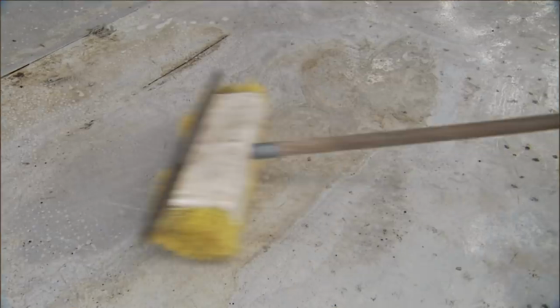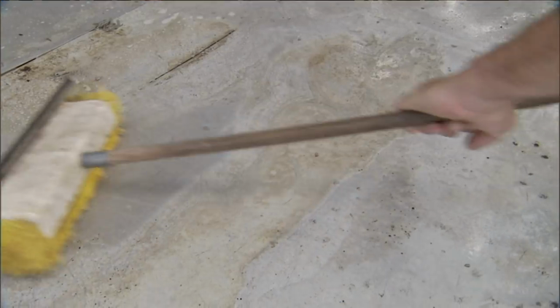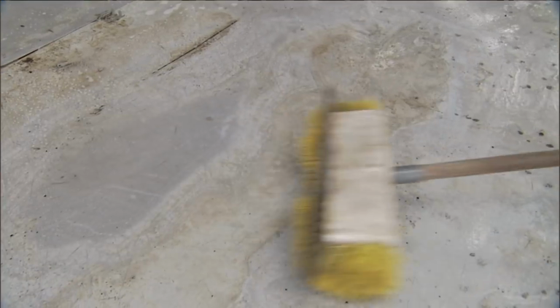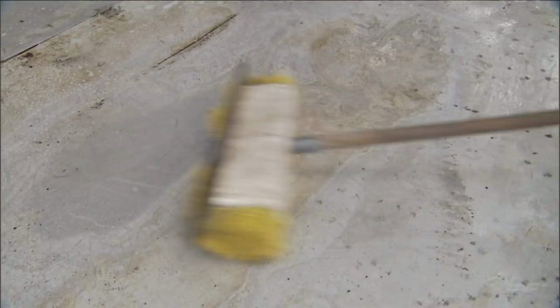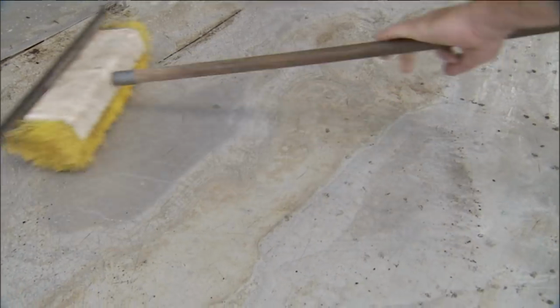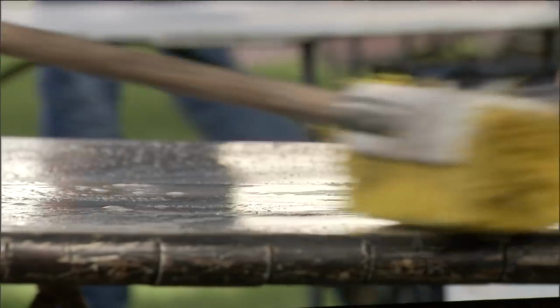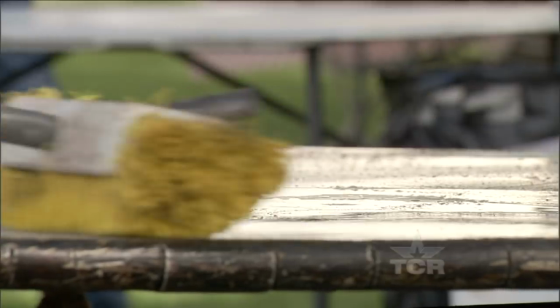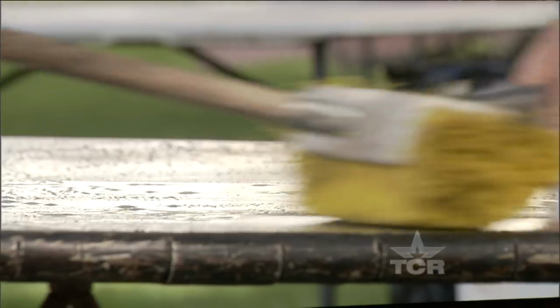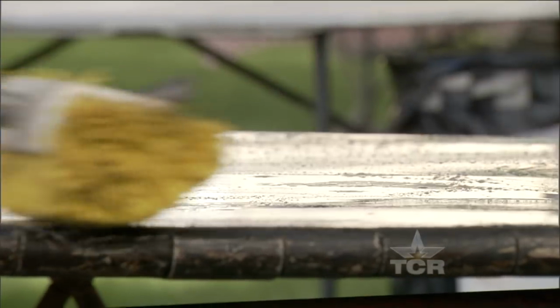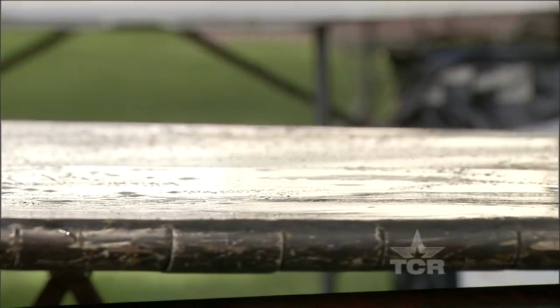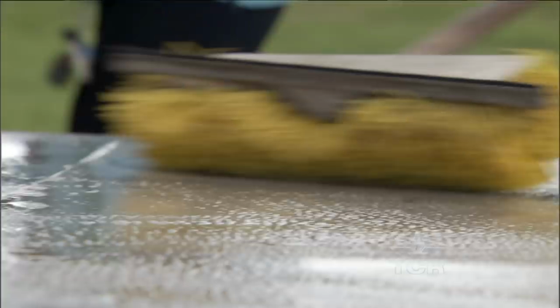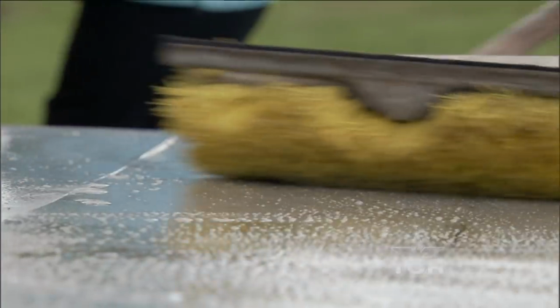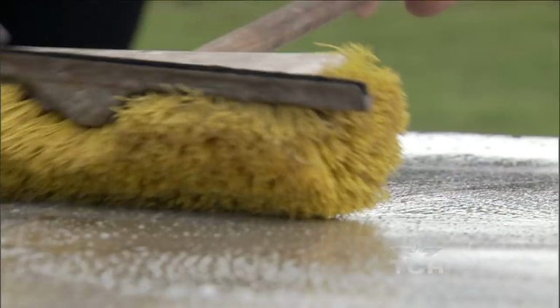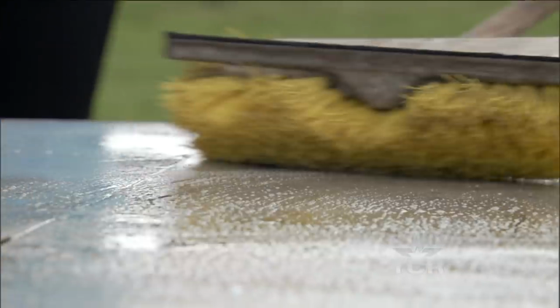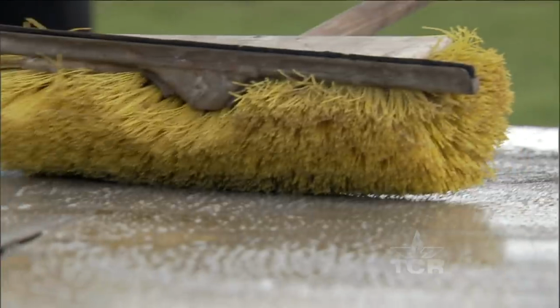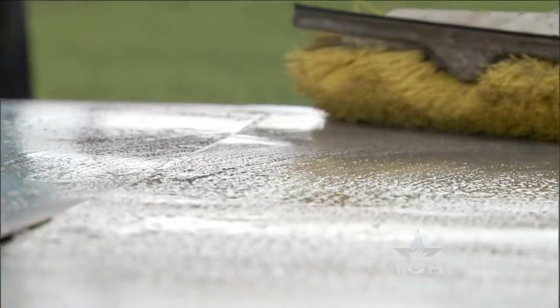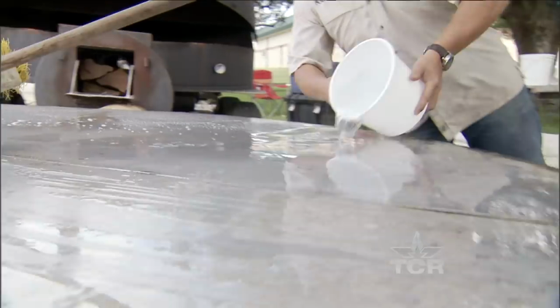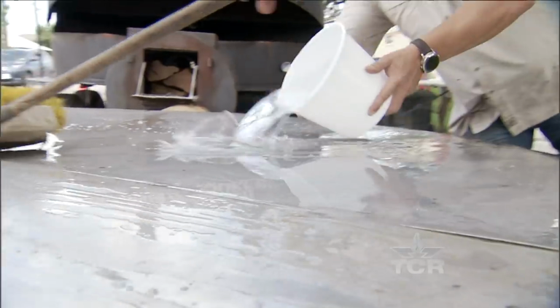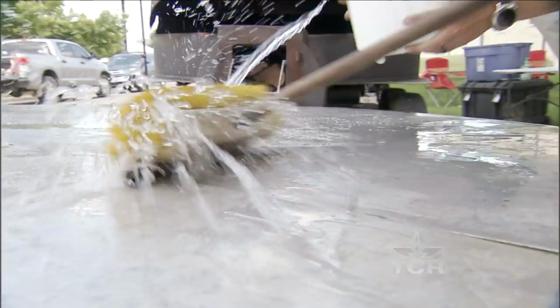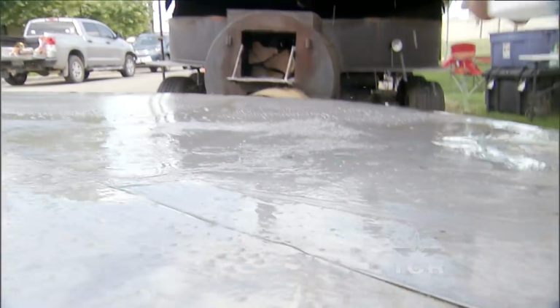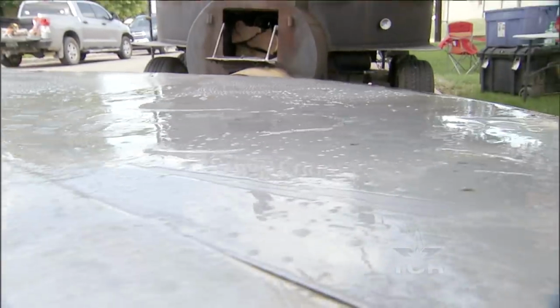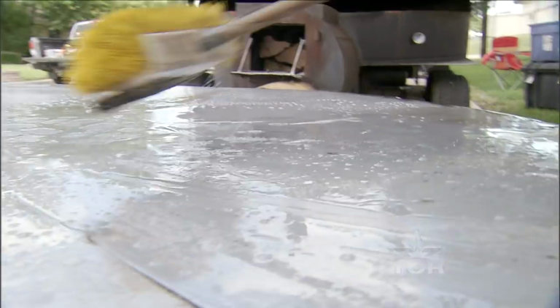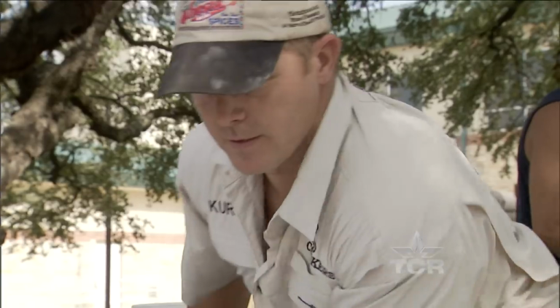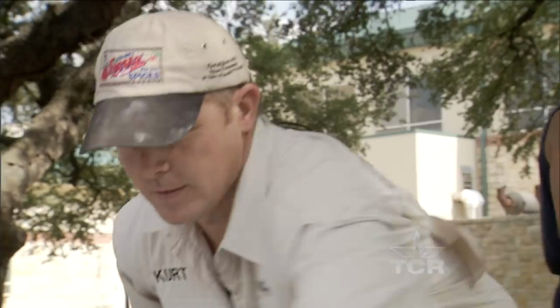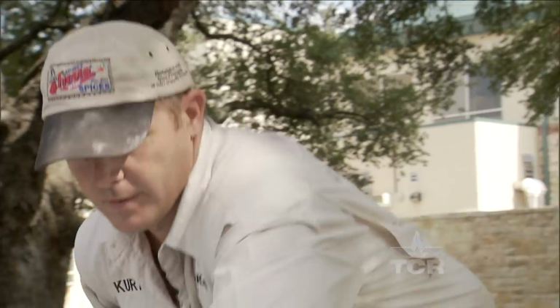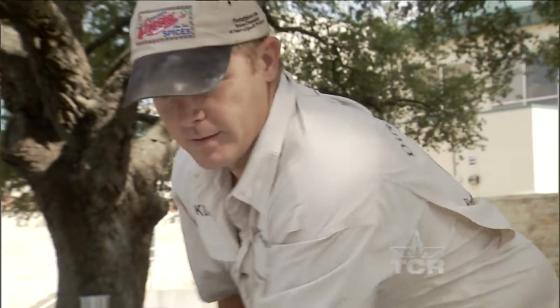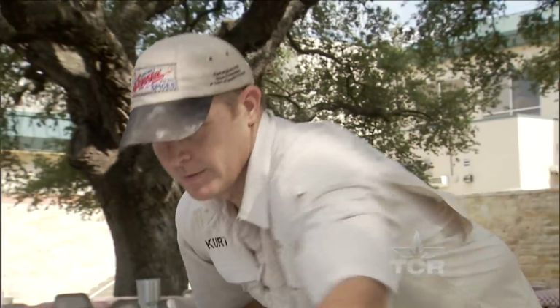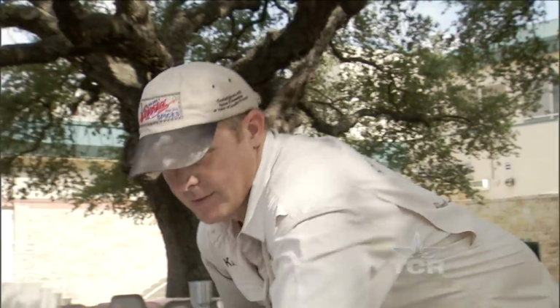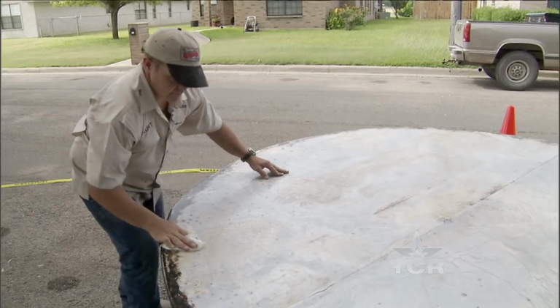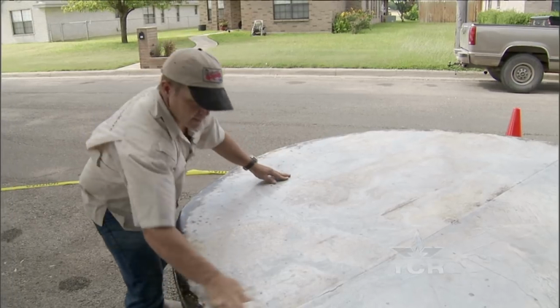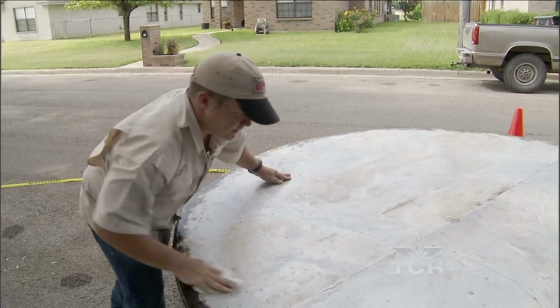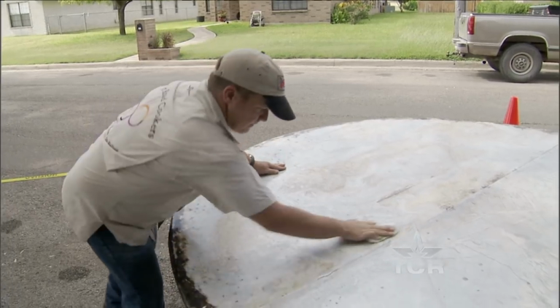I started cooking in 2007. I started cooking brisket — one brisket every Sunday, just to protect what I had going. After I got the brisket down, I figured it's time to make a pizza.